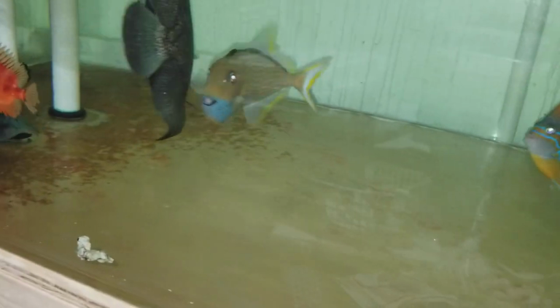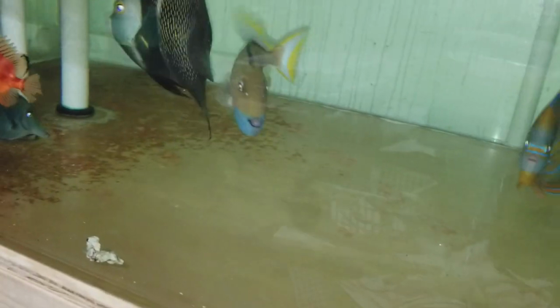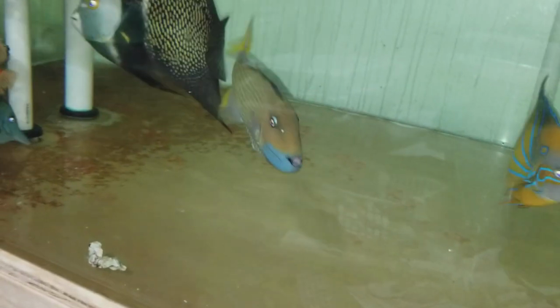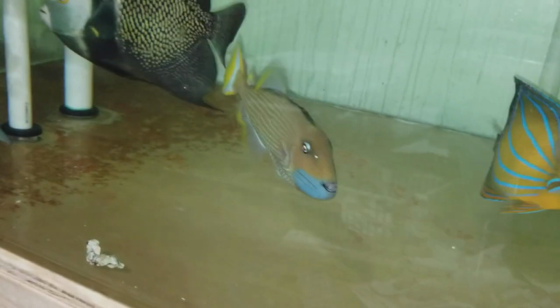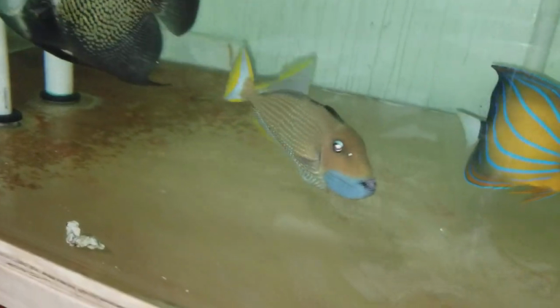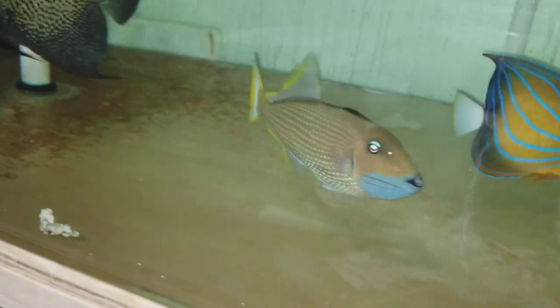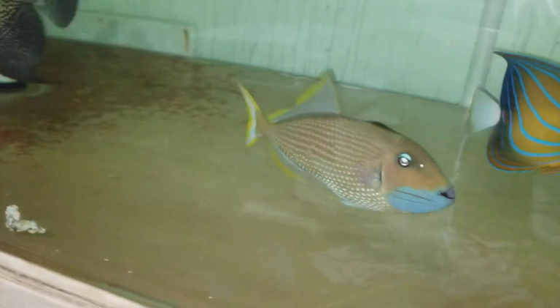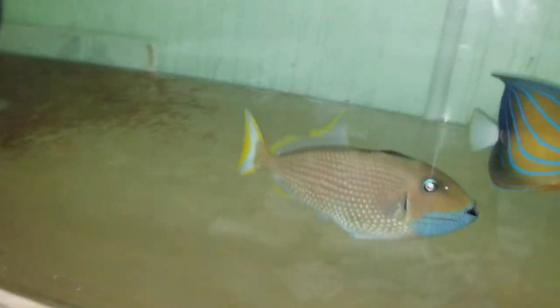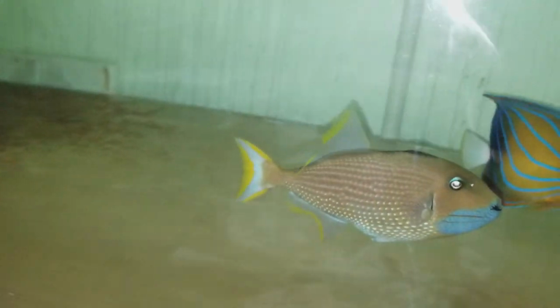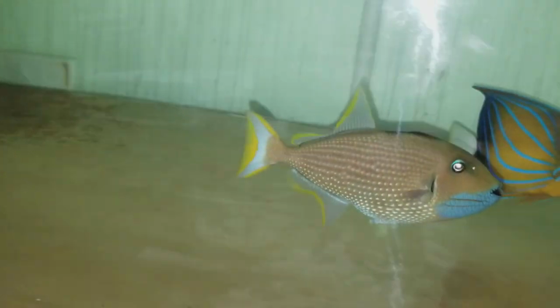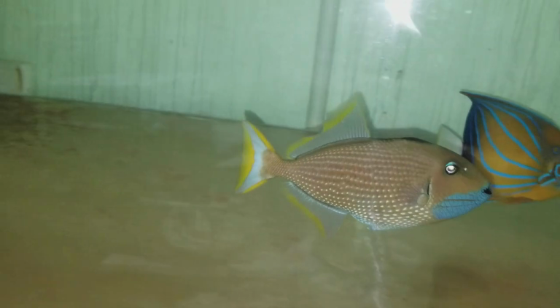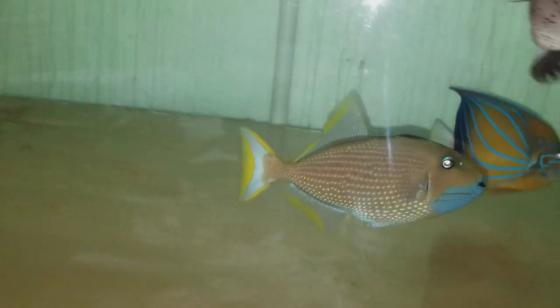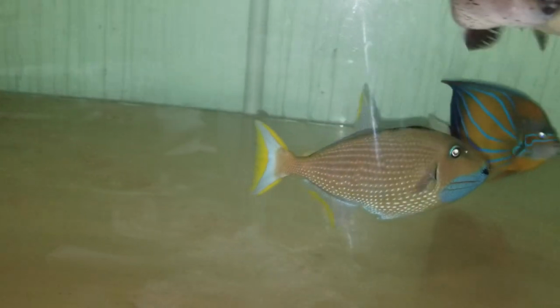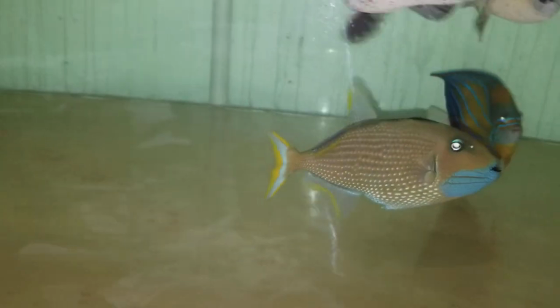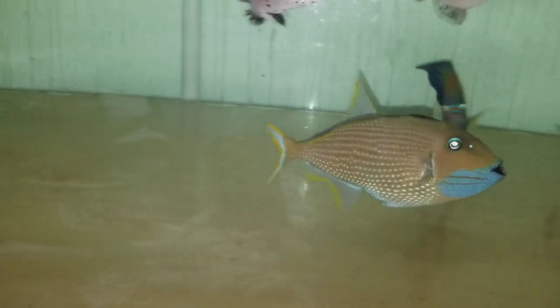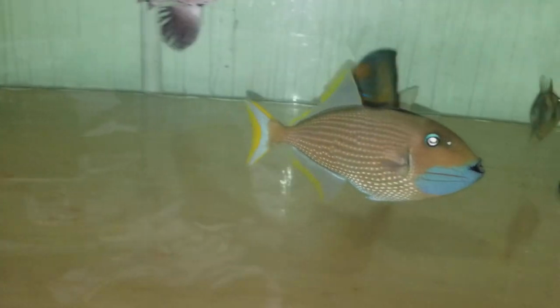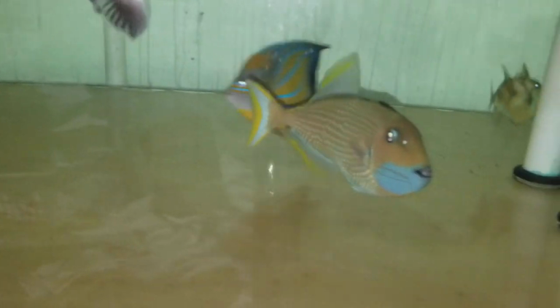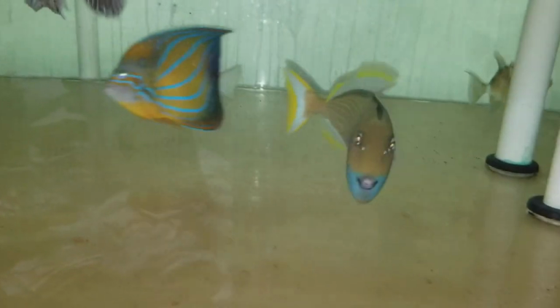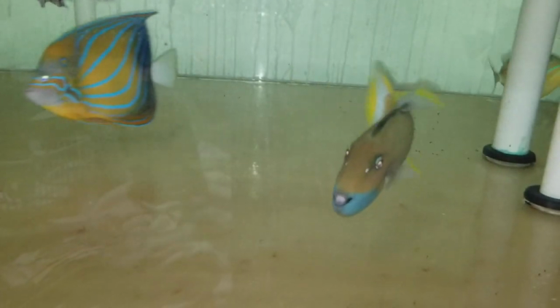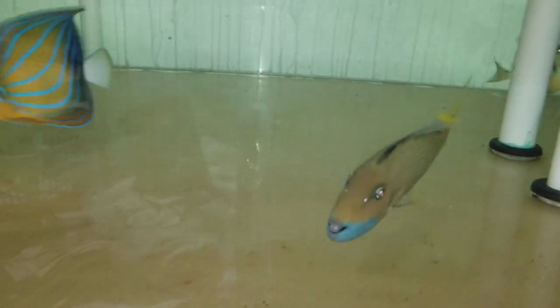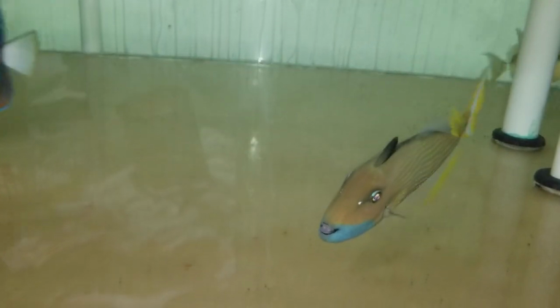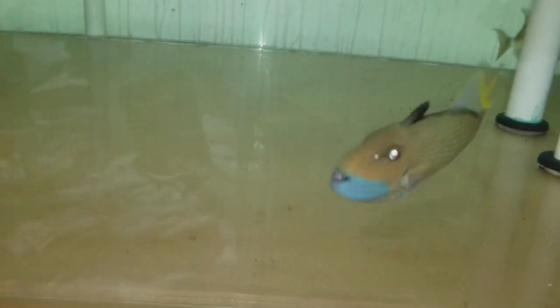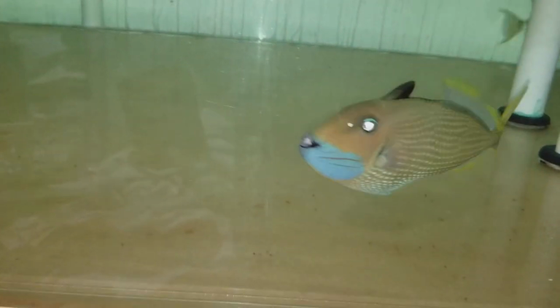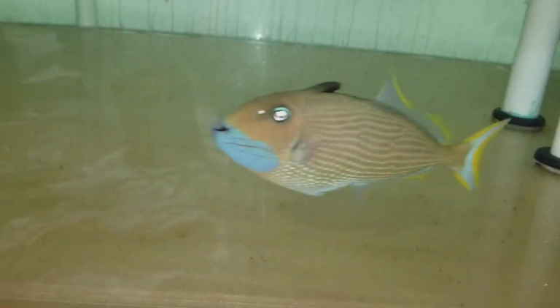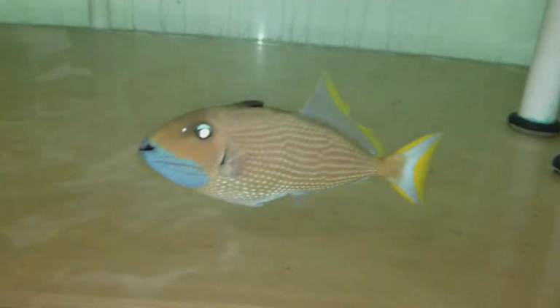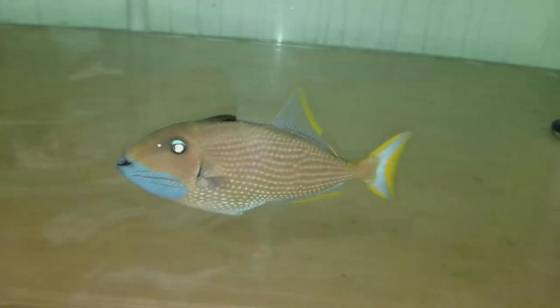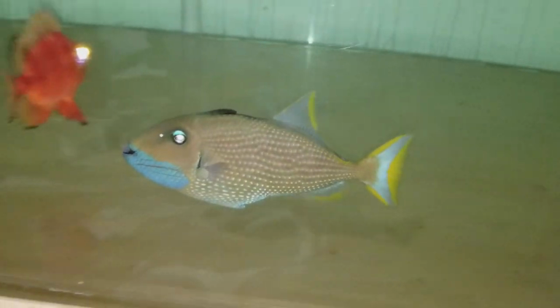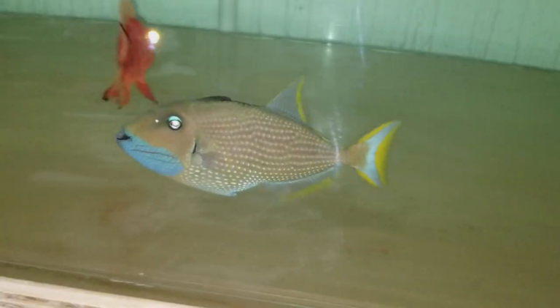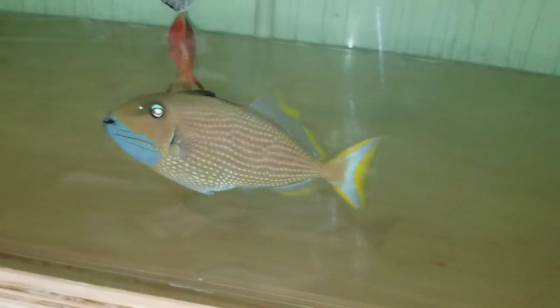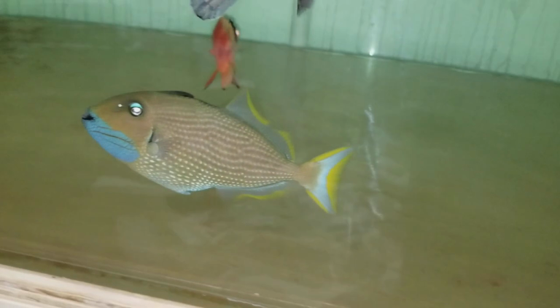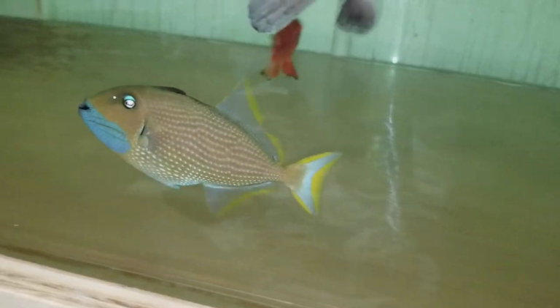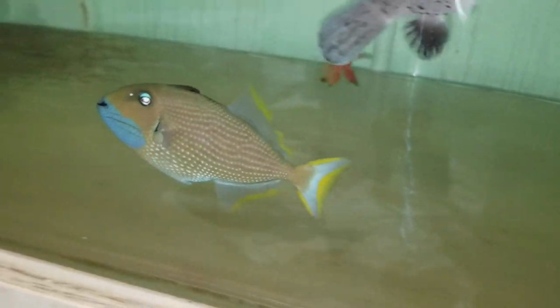Hey everyone, how you doing? It's Ed with the Reap Corner. I am putting up a video of a 6 and 3-quarter inch blue throated trigger. Male, absolutely gorgeous.